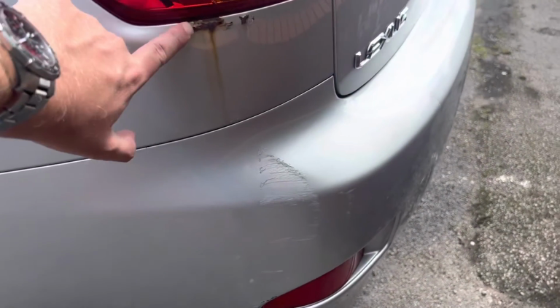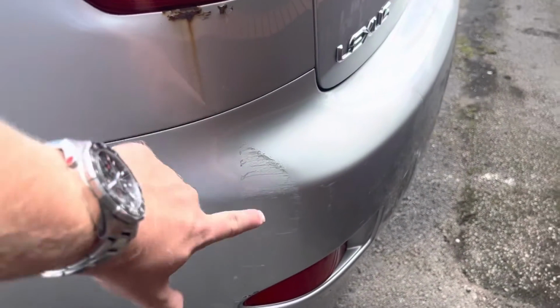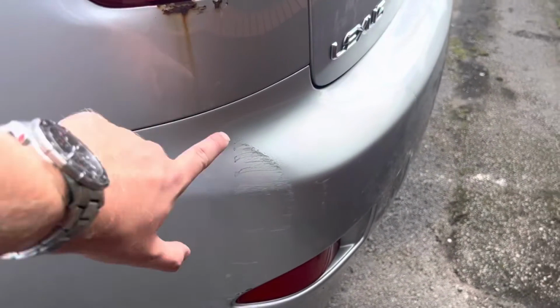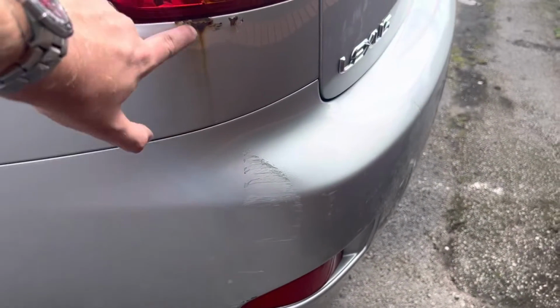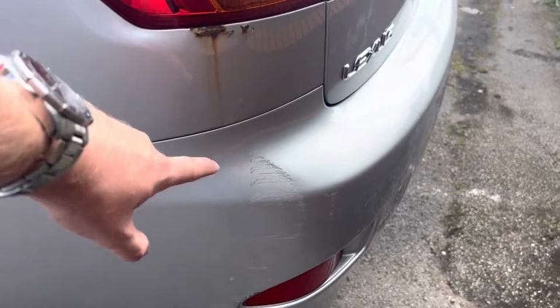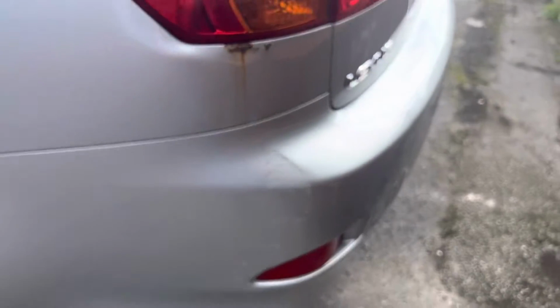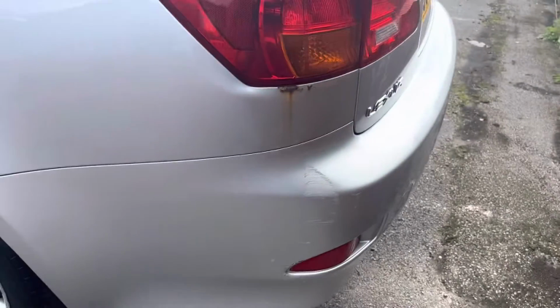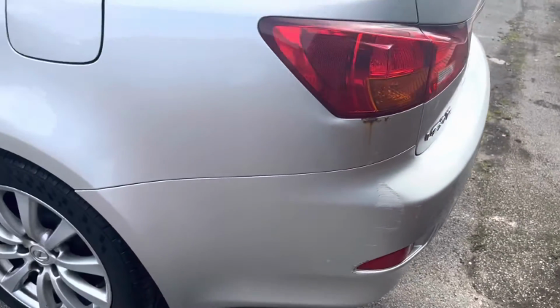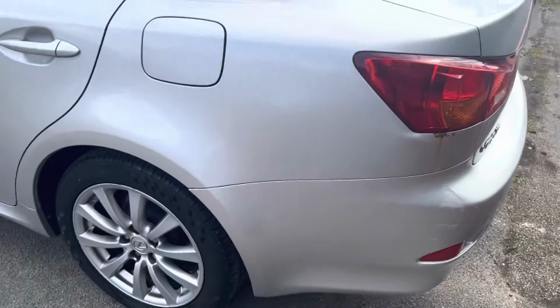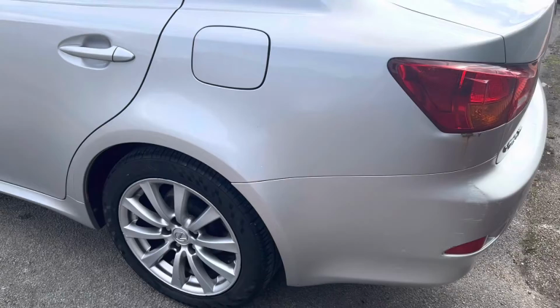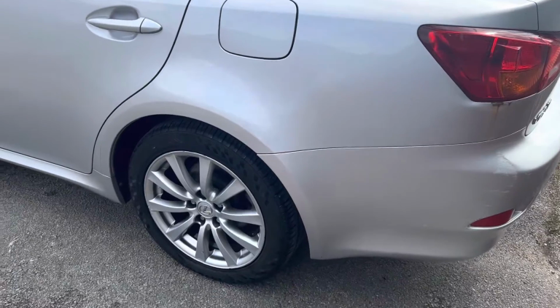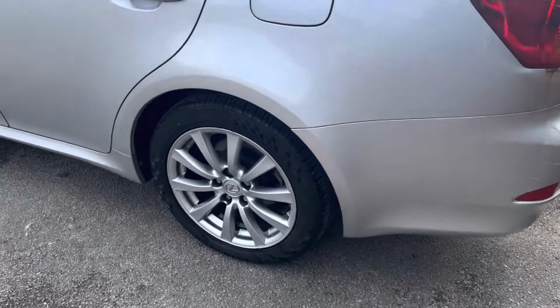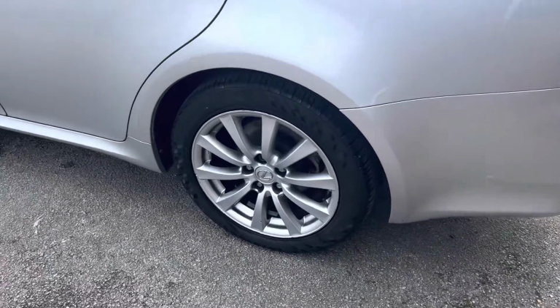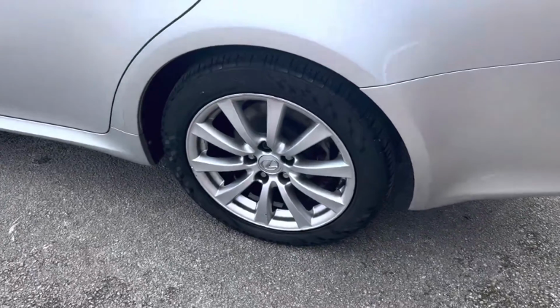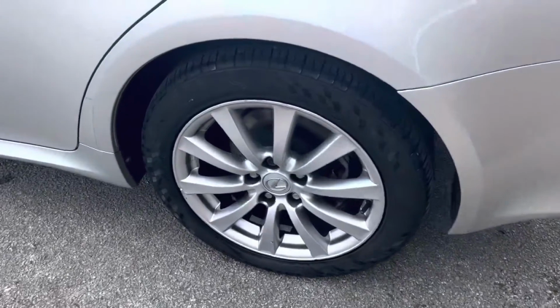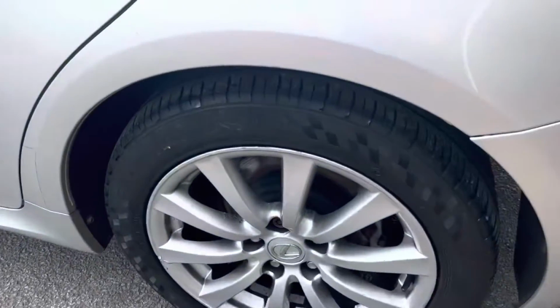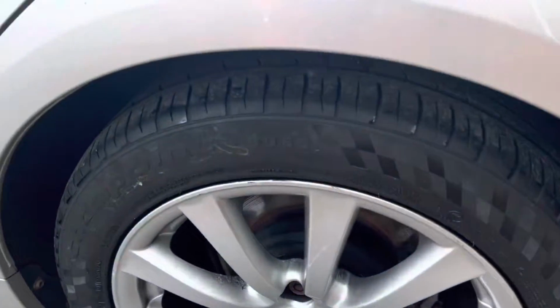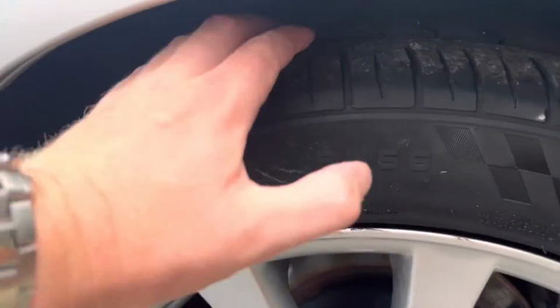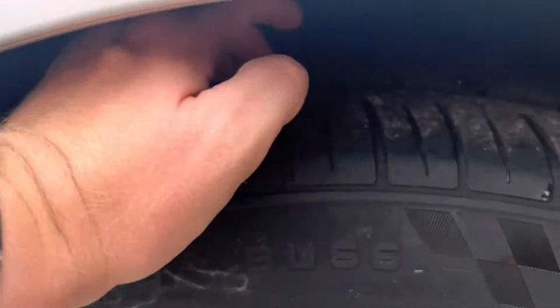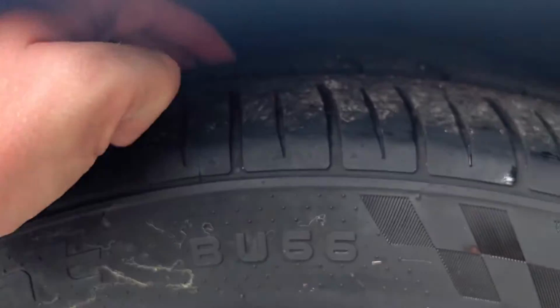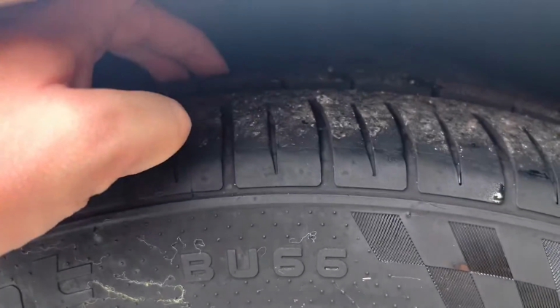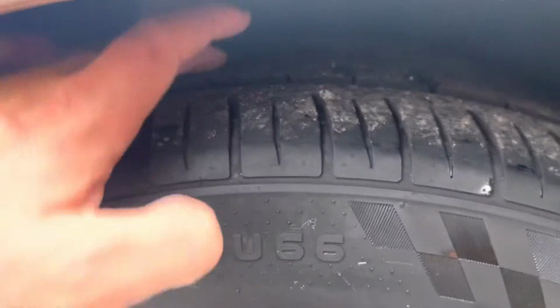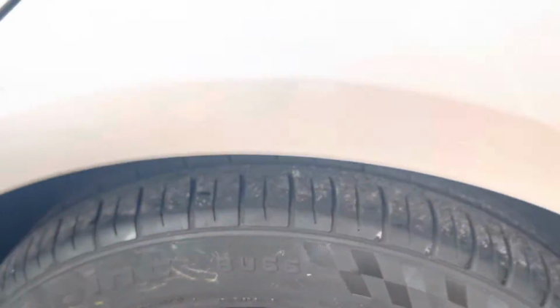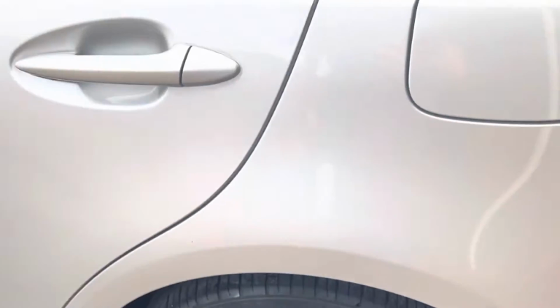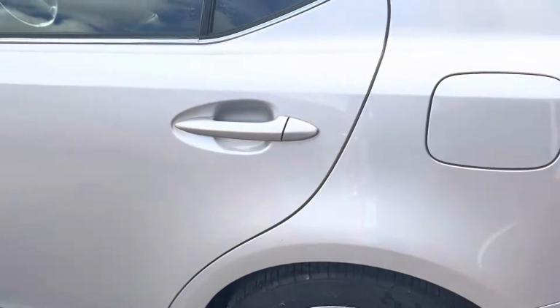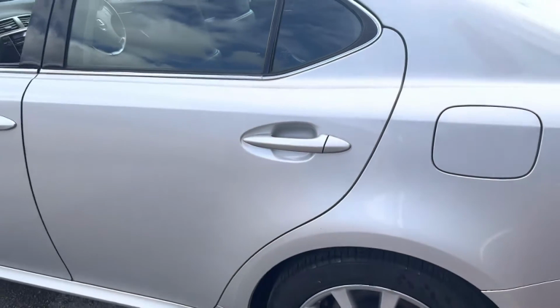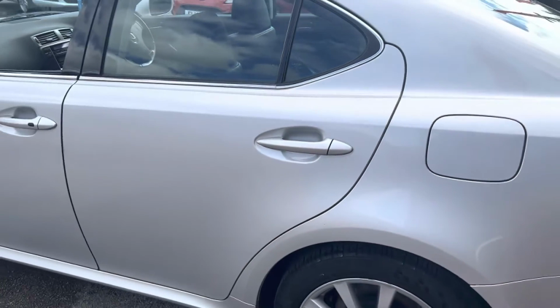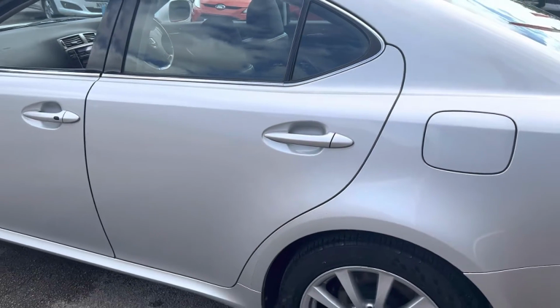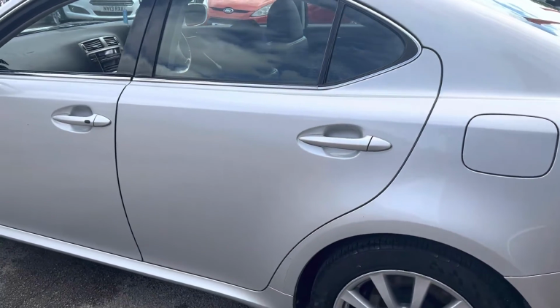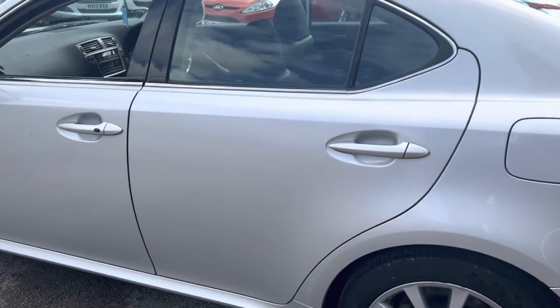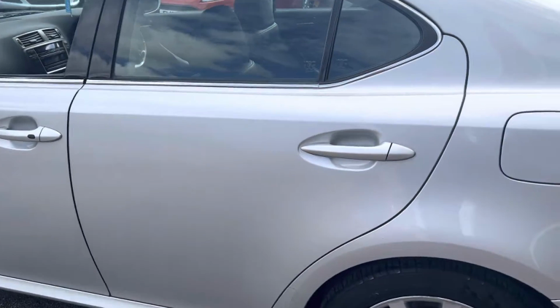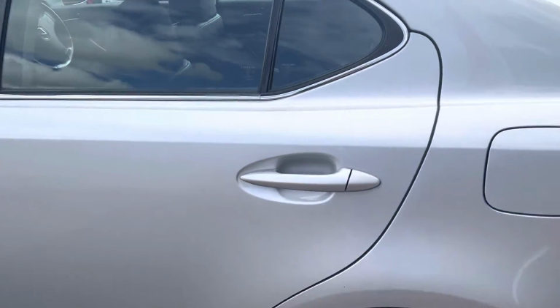There's a scuff and a bit of rust on this back quarter just here. Getting to the back tire, there's plenty of tread on there.